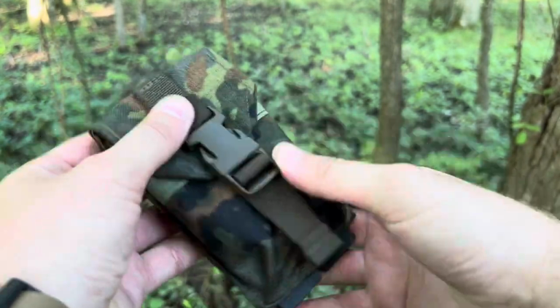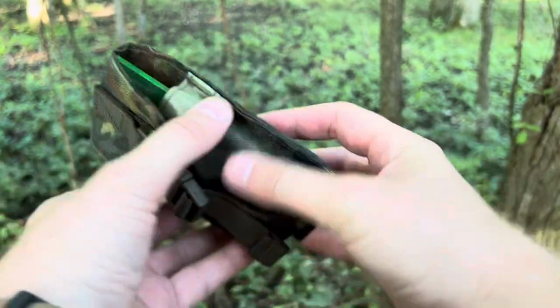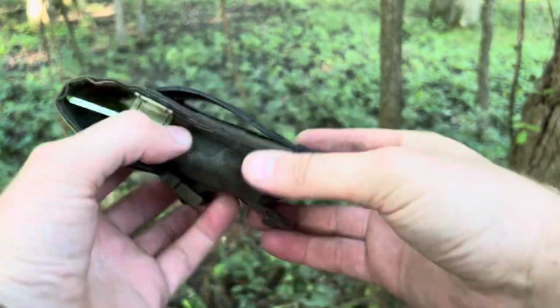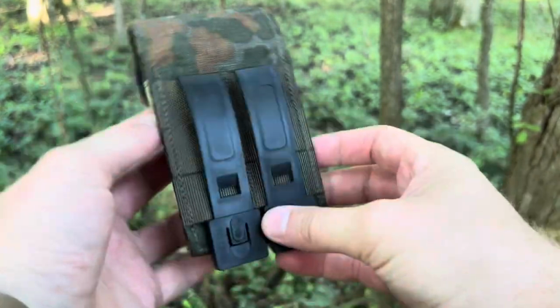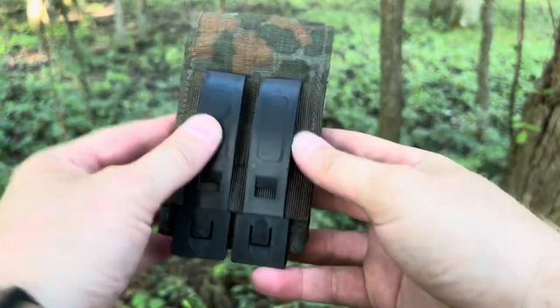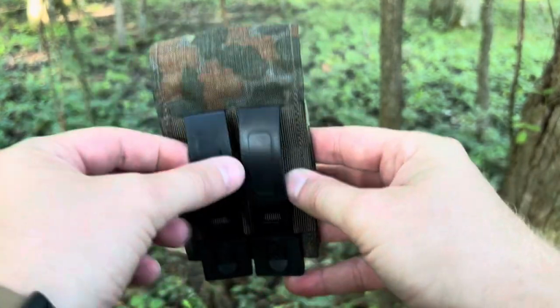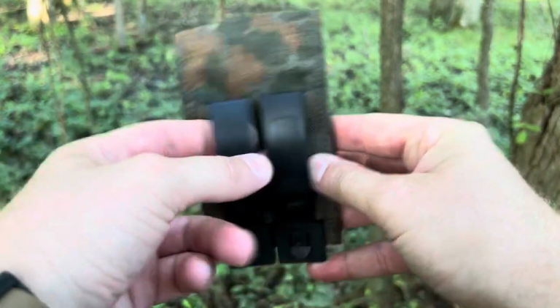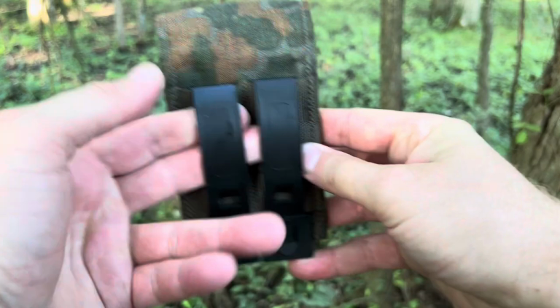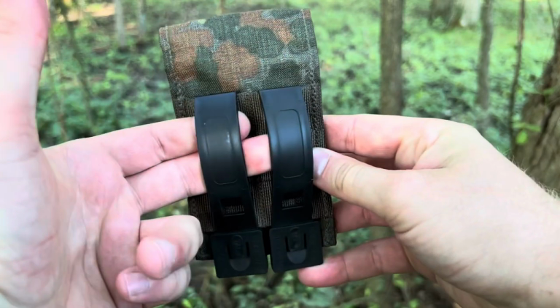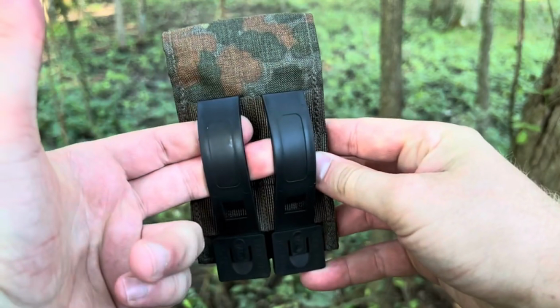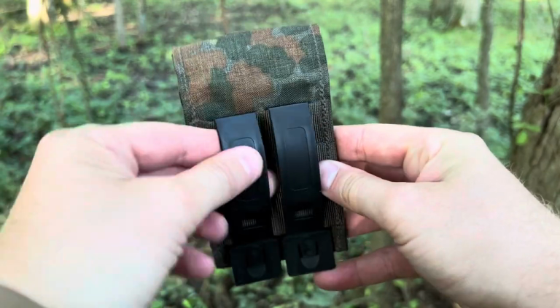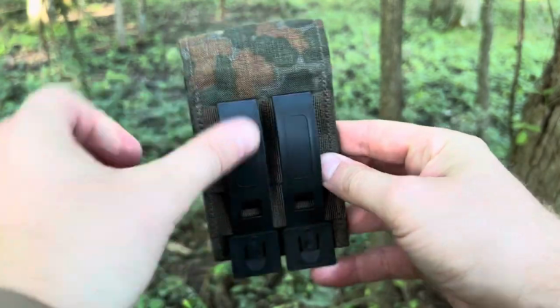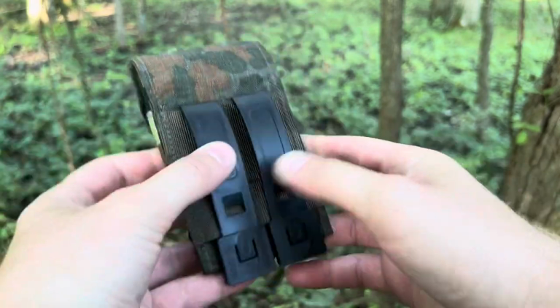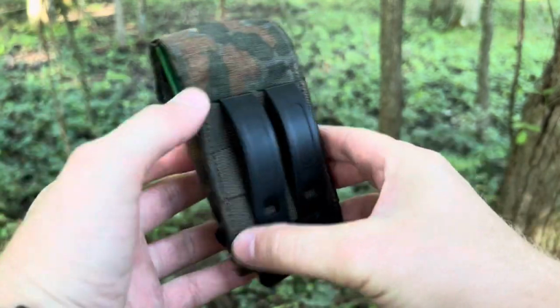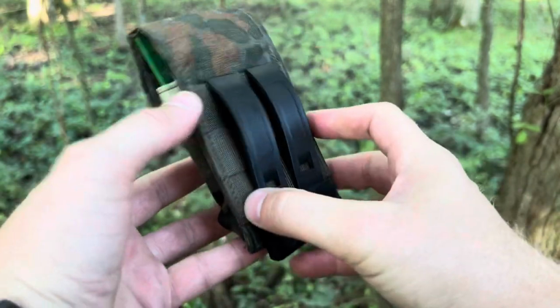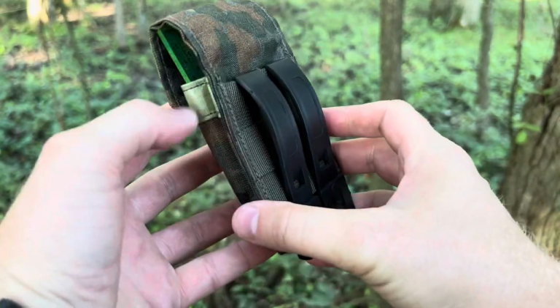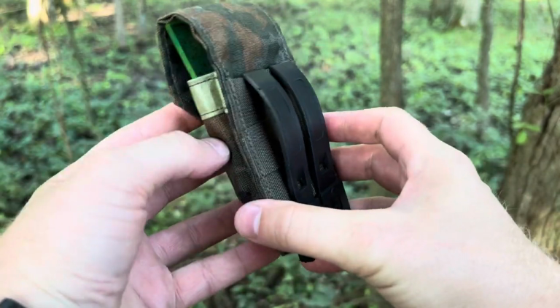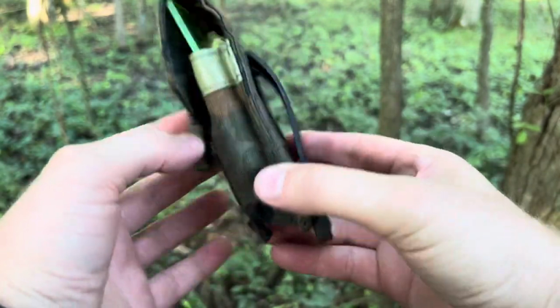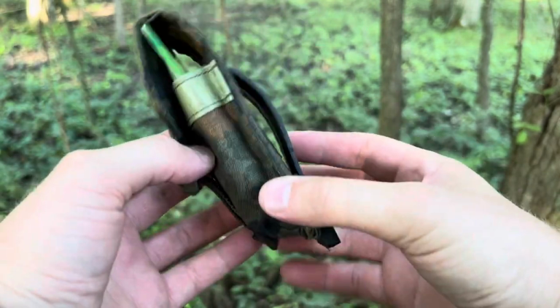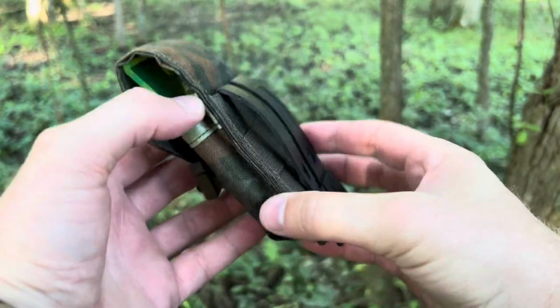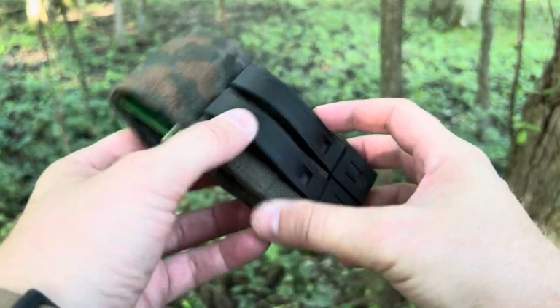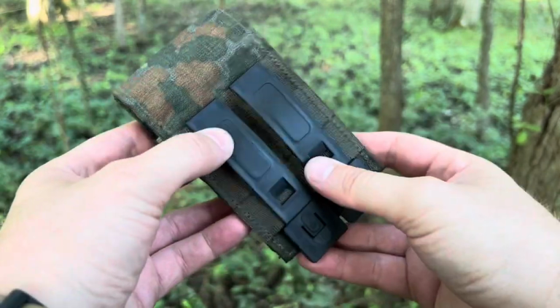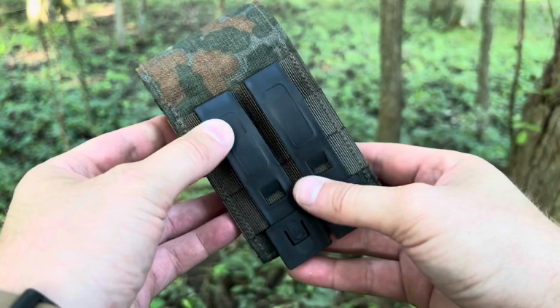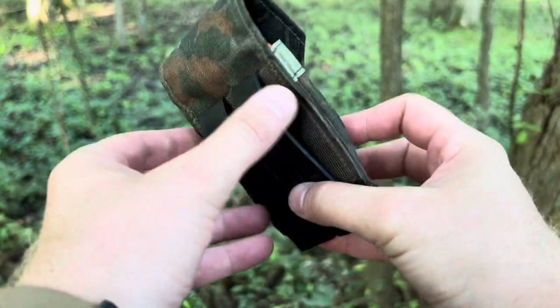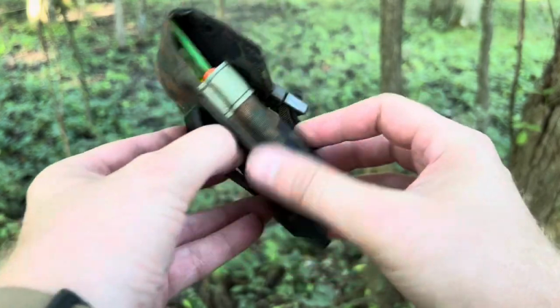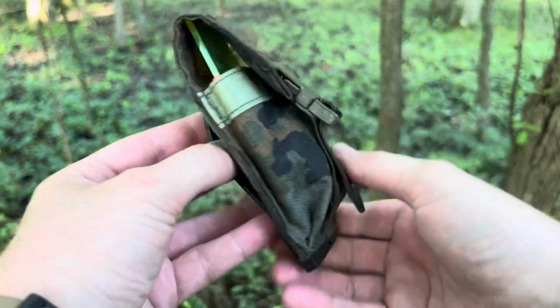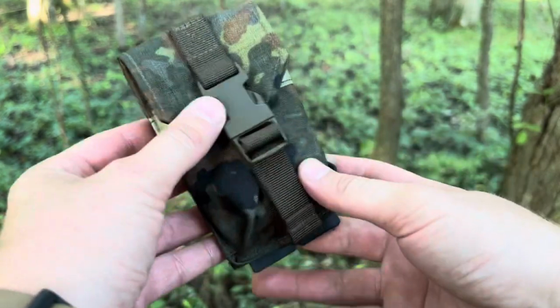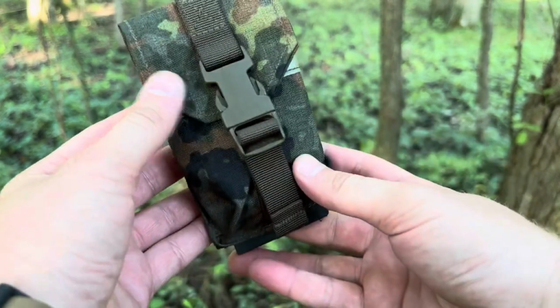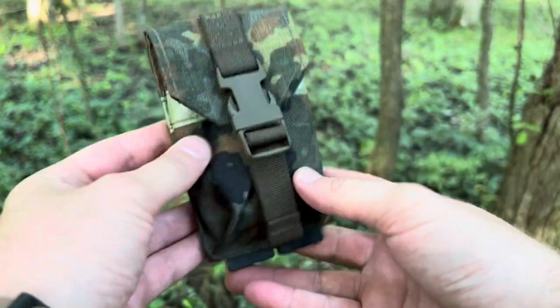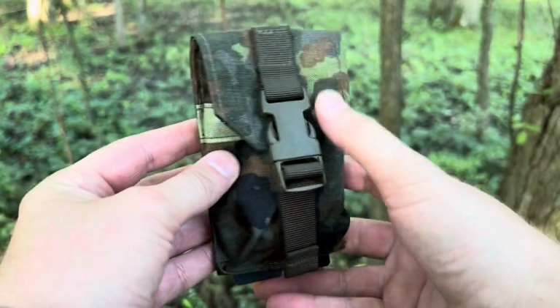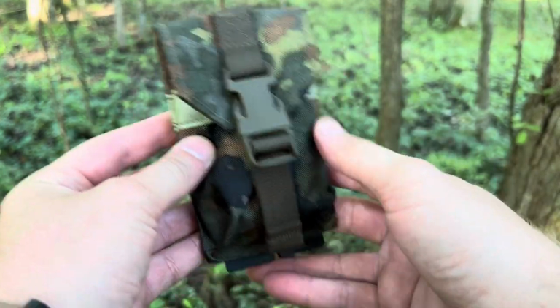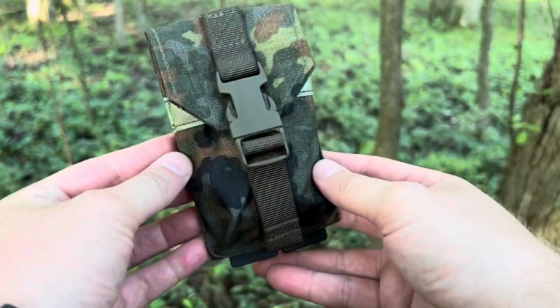I could mount this on a belt if I needed to, and of course on other types of gear like a backpack or chest rig, and have the compass at the ready.